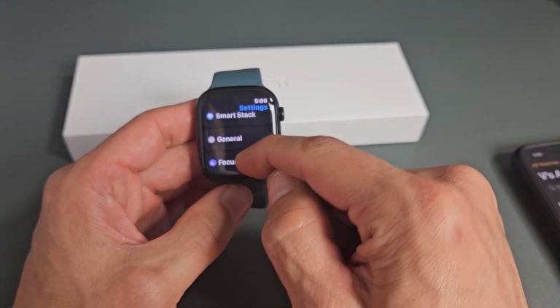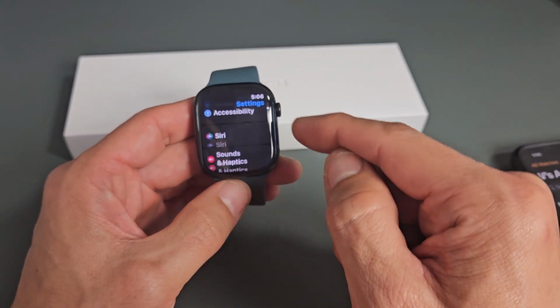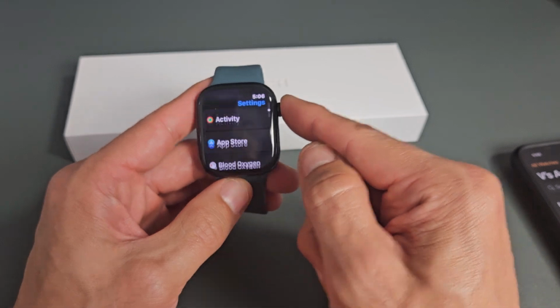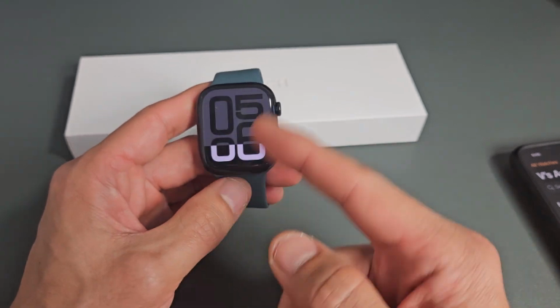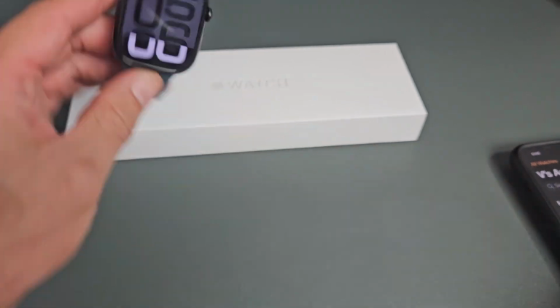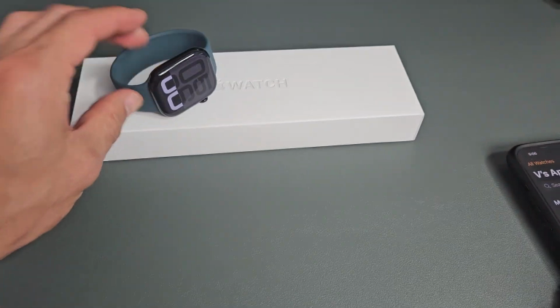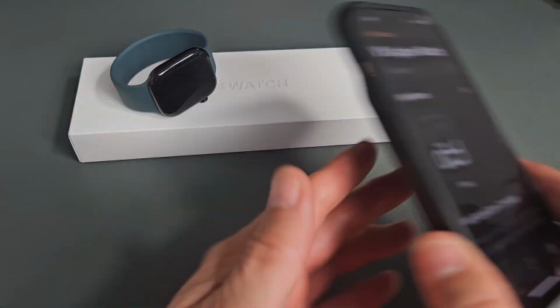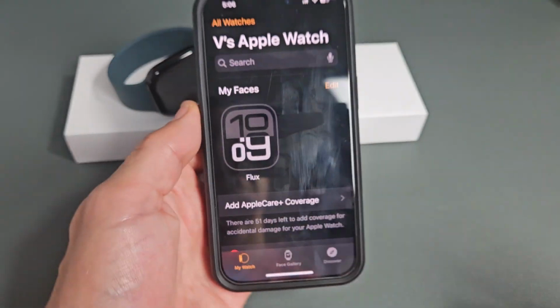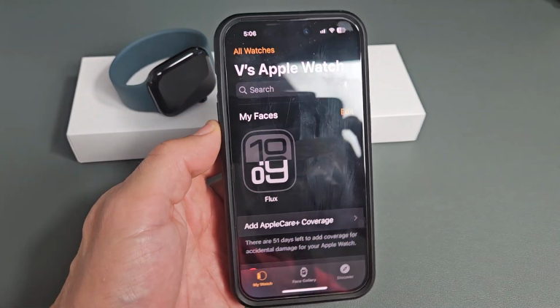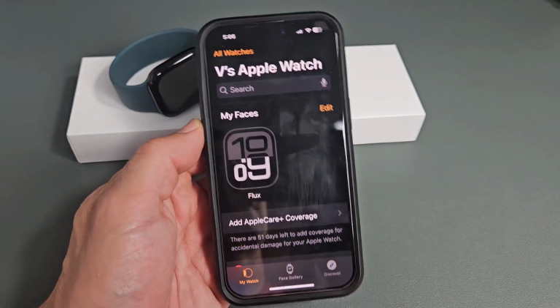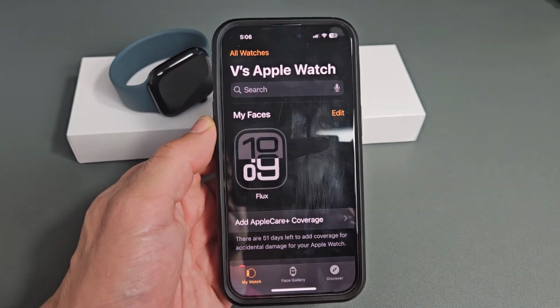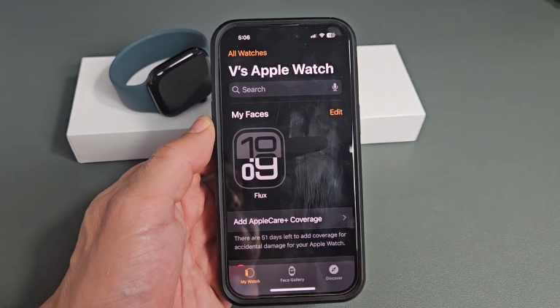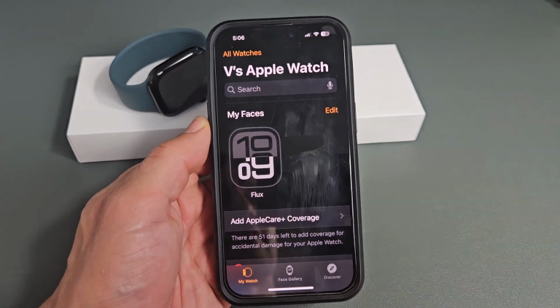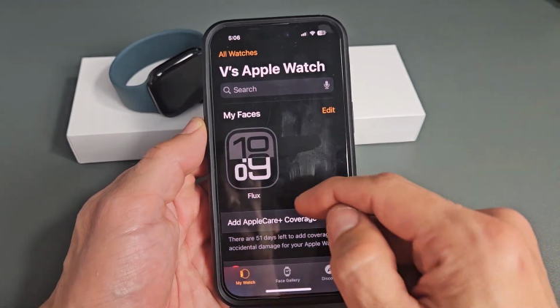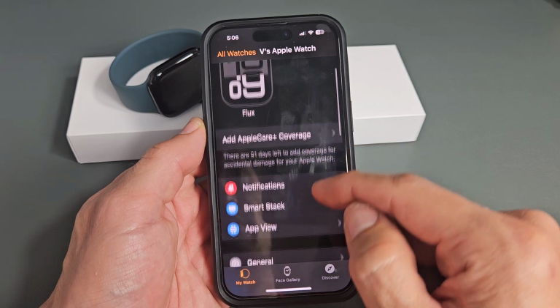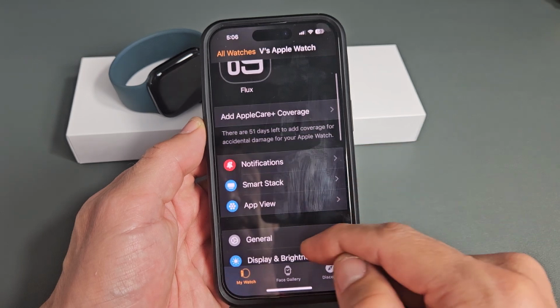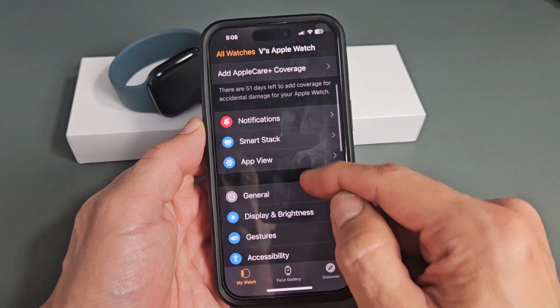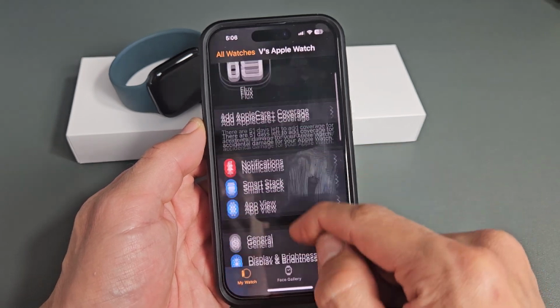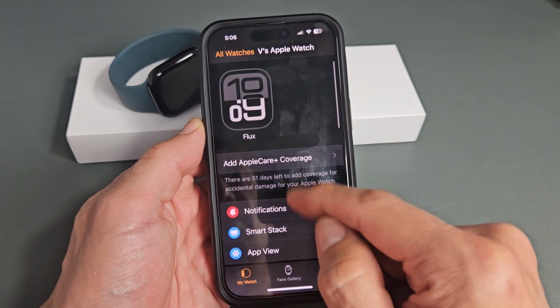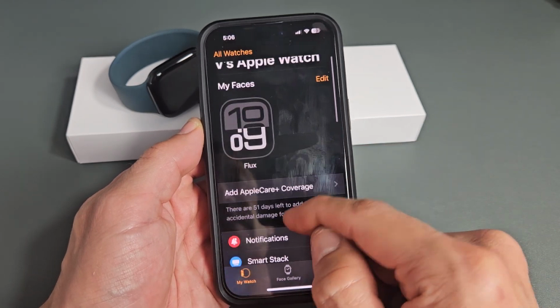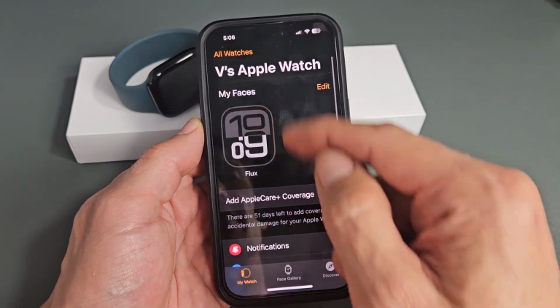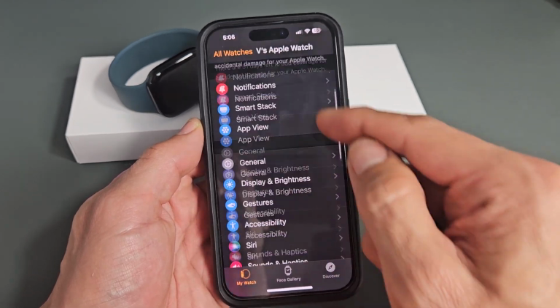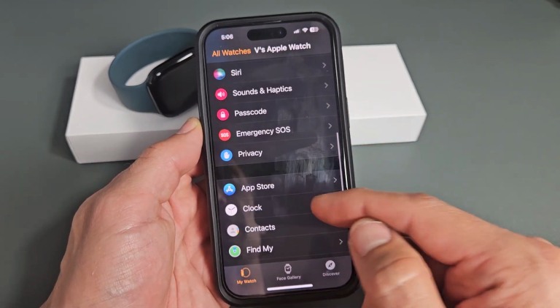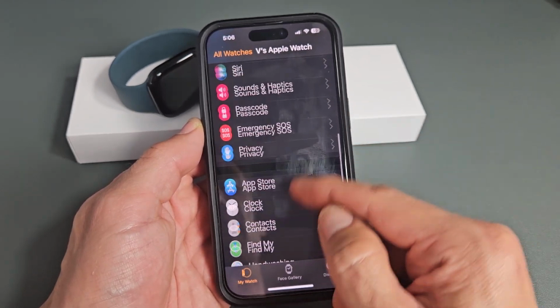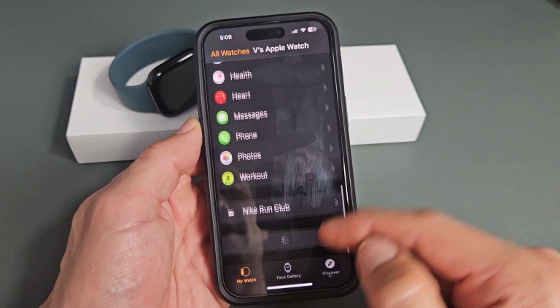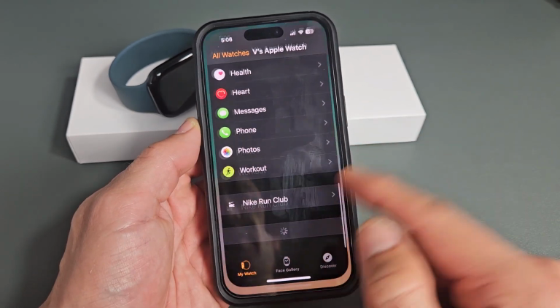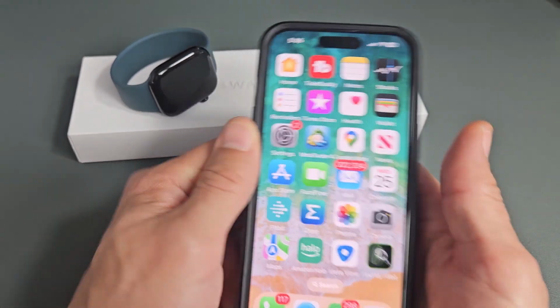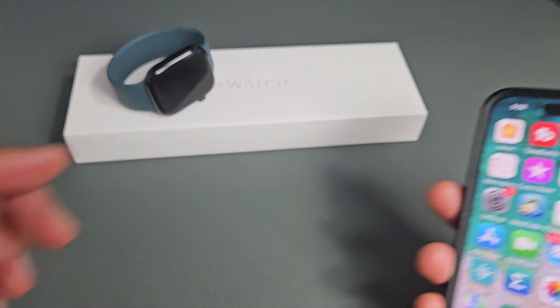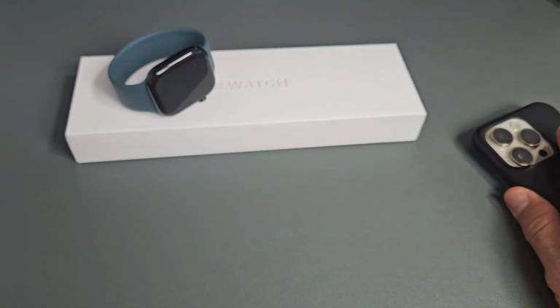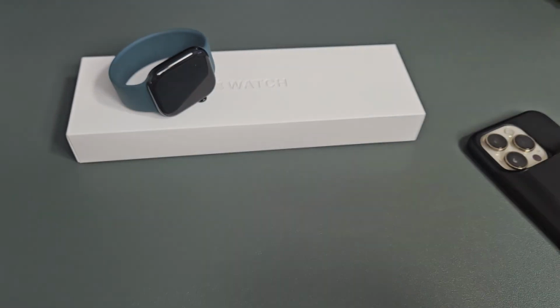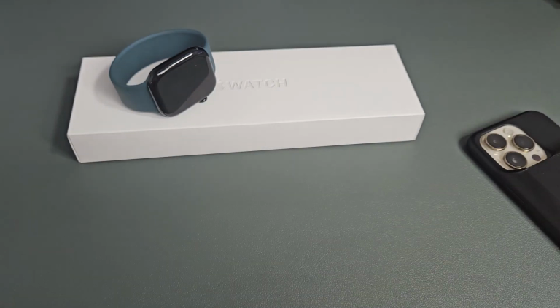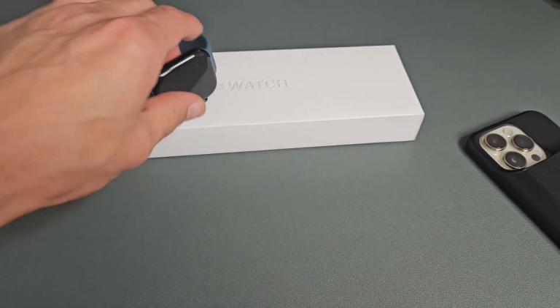So there you go — we're all set up. You also have the Apple Watch app where you can look through the settings, notifications, change your watch face, and so on. We're all ready to go.